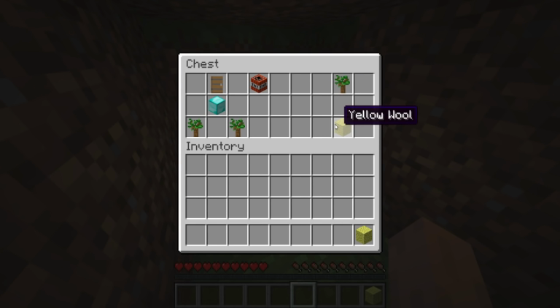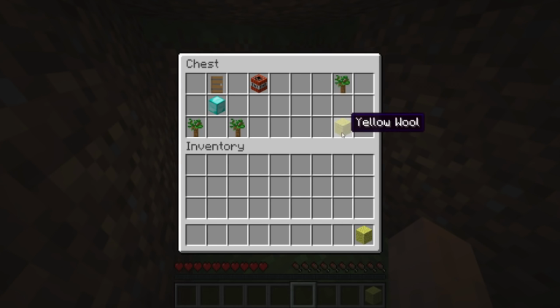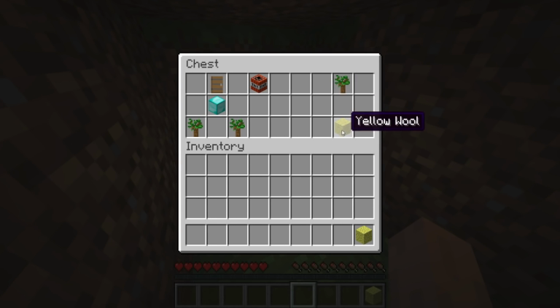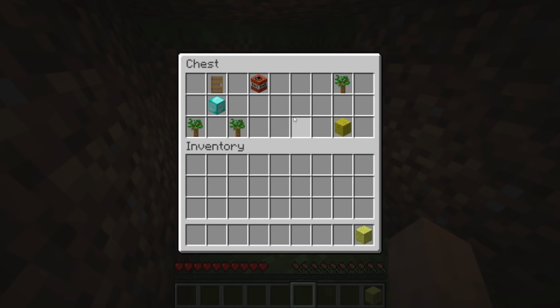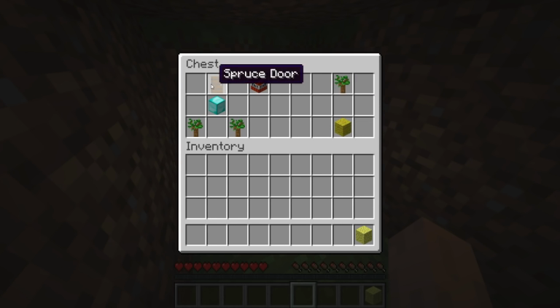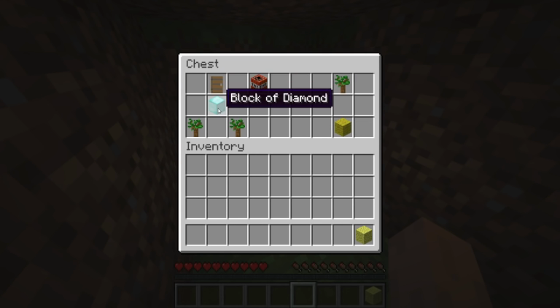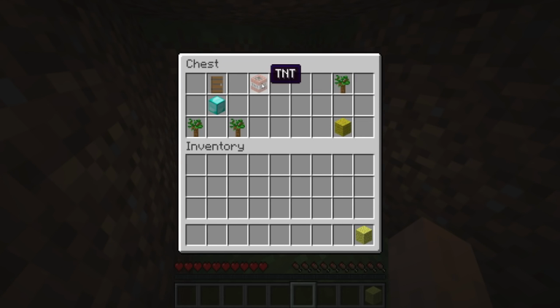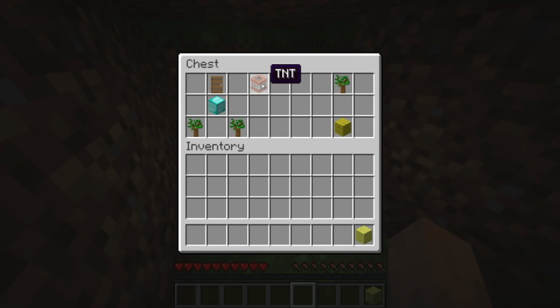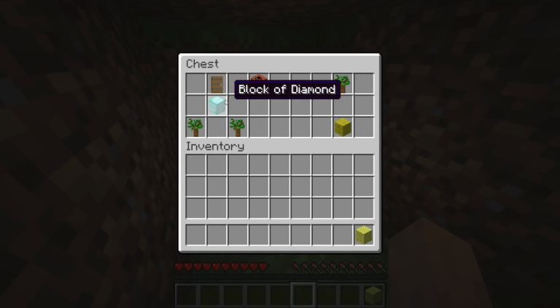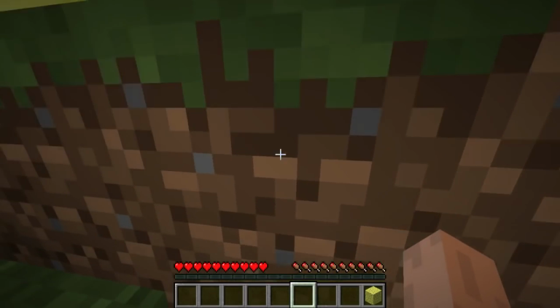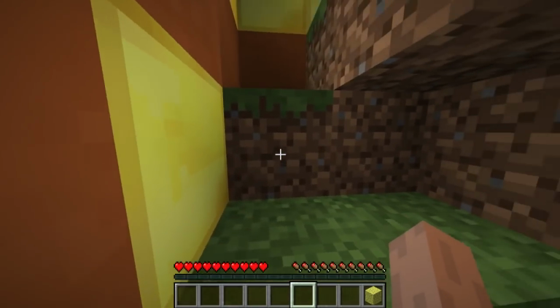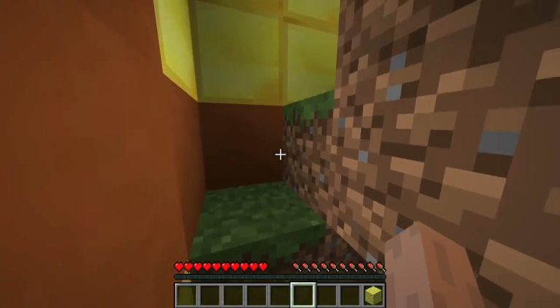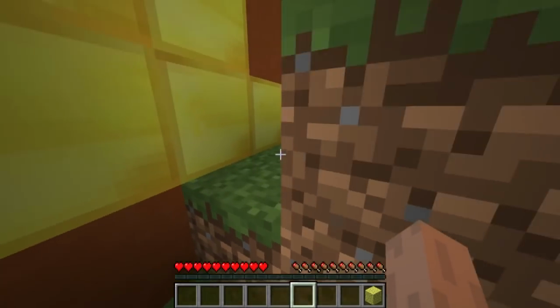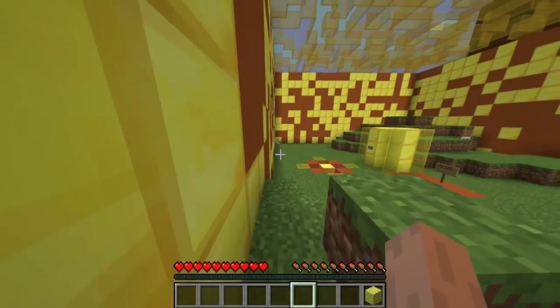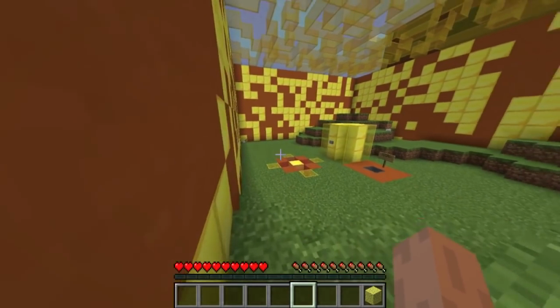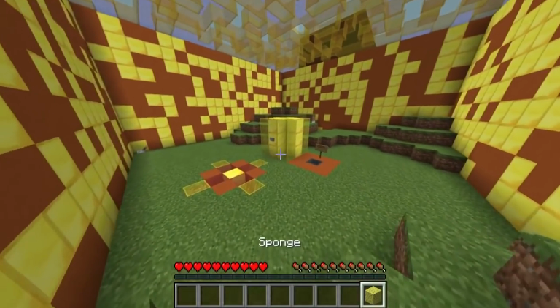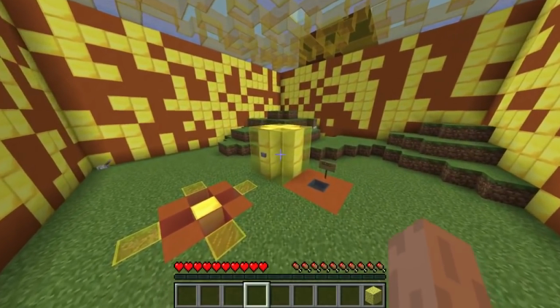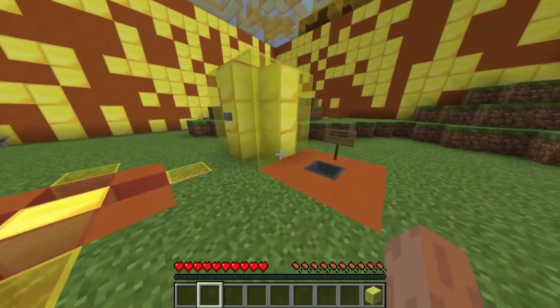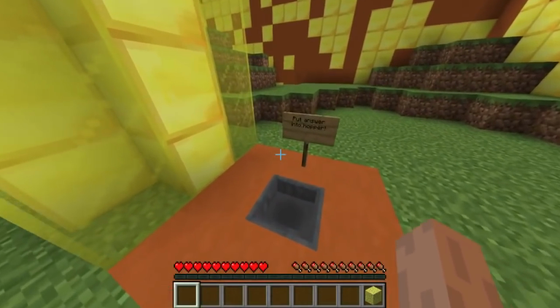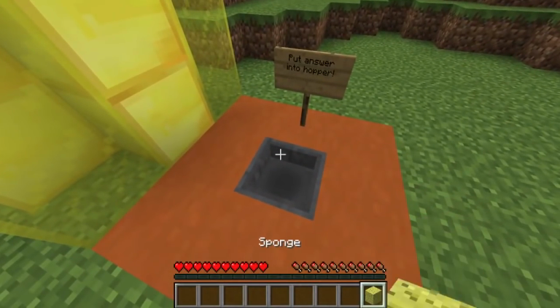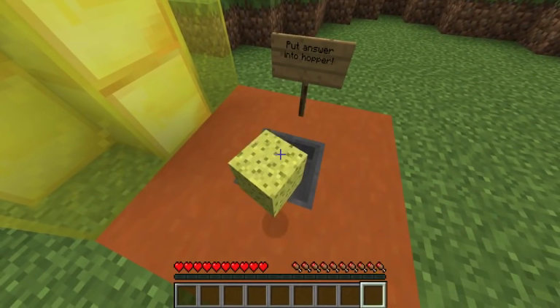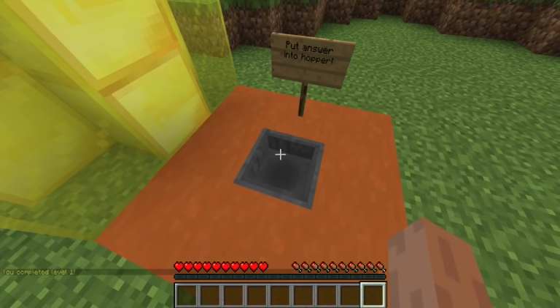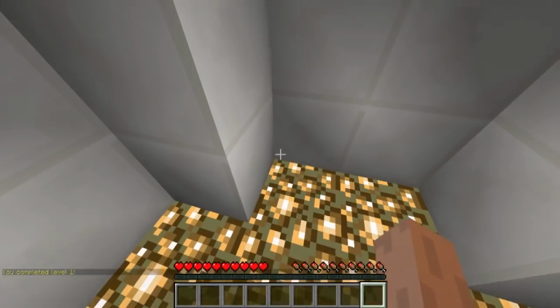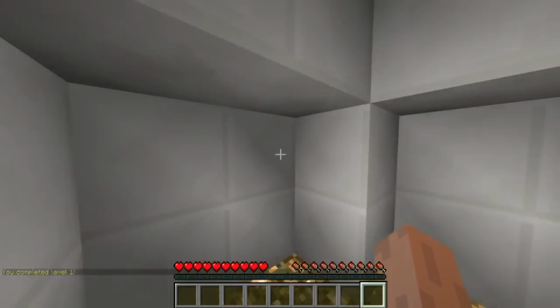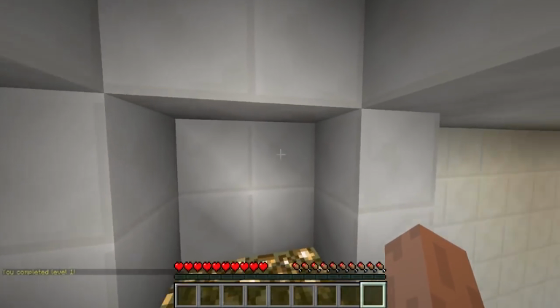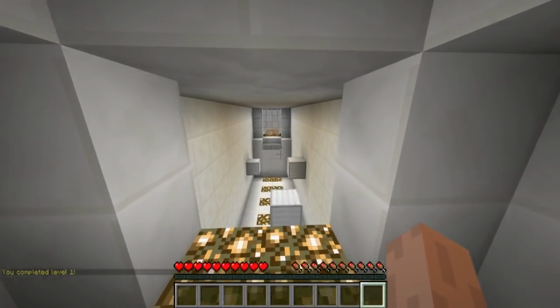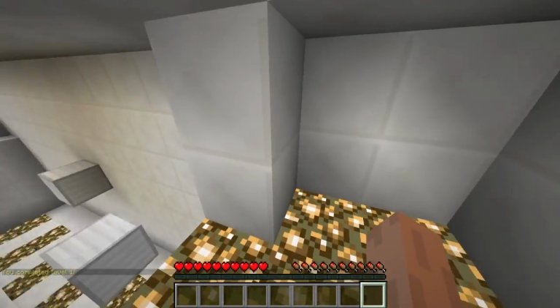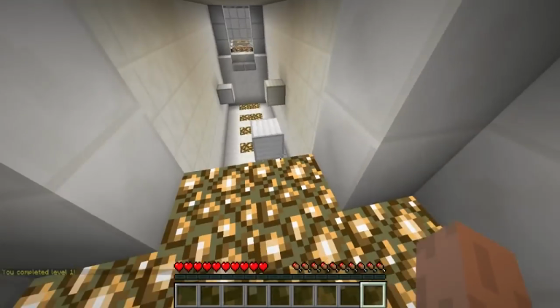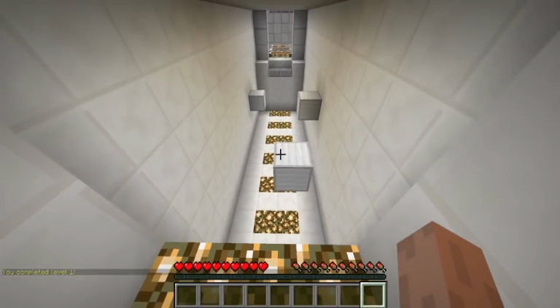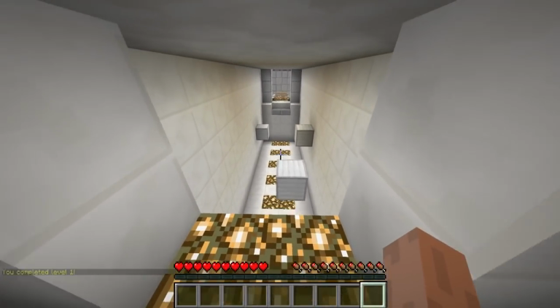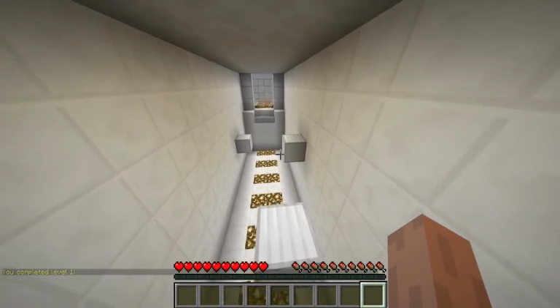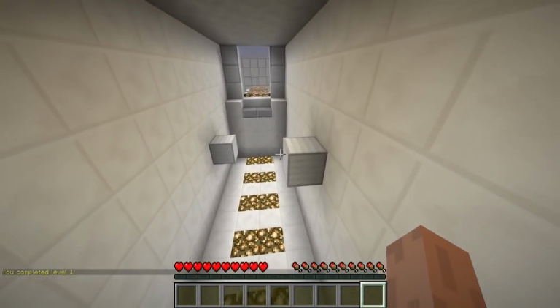Sponge, you do not deceive me with your yellow wool. TNT — that stops water, right? That stills water. I'll just throw this in here. Okay, level one — not too difficult. Well, it has some parkour.